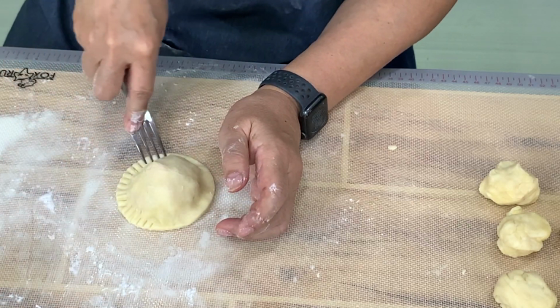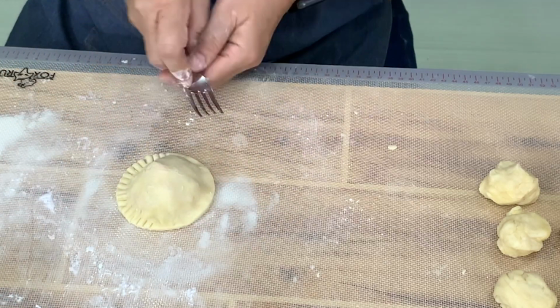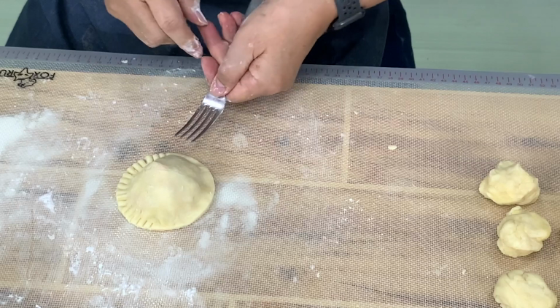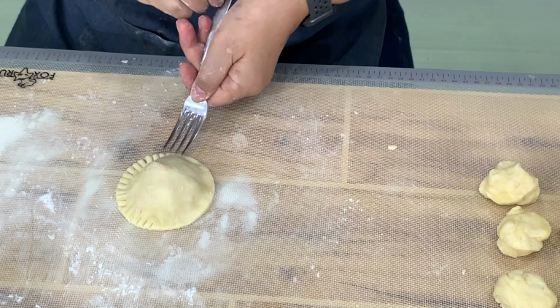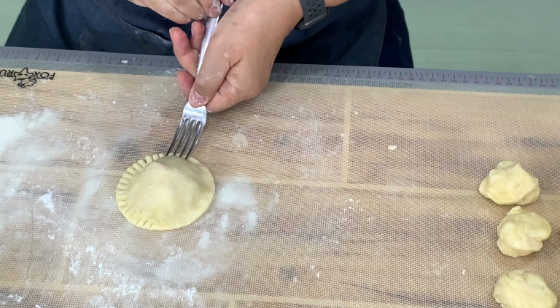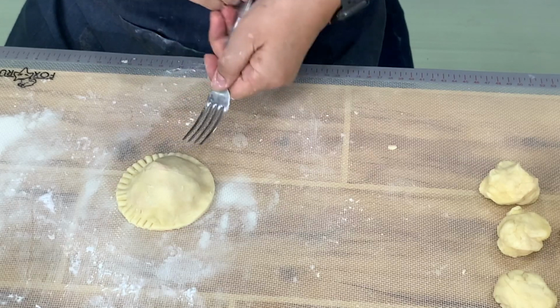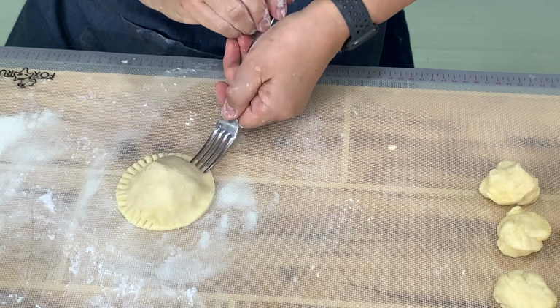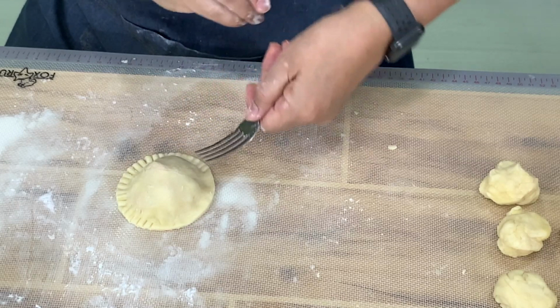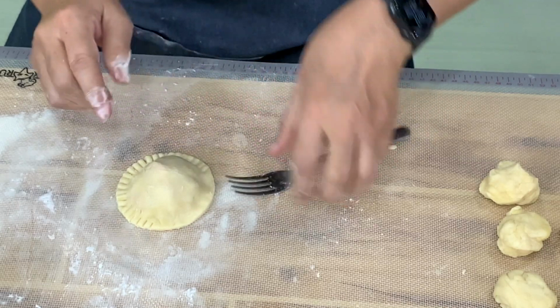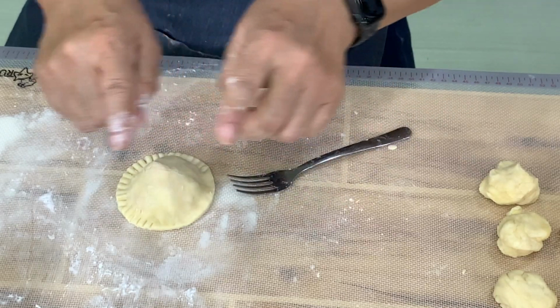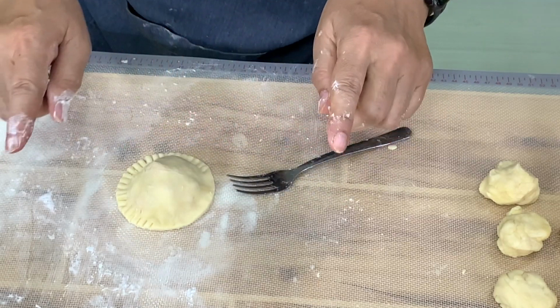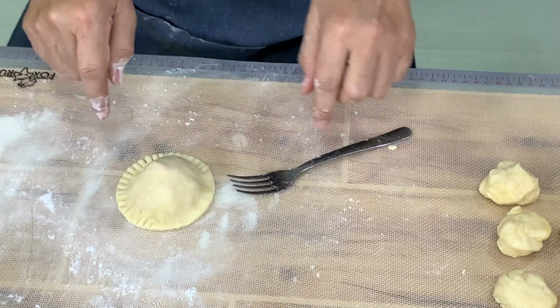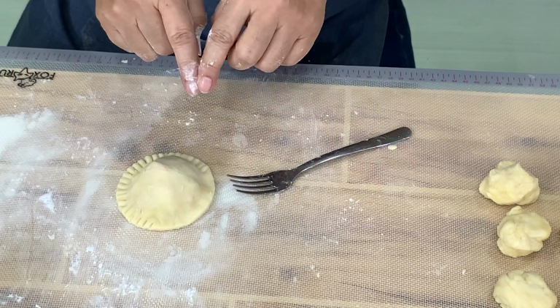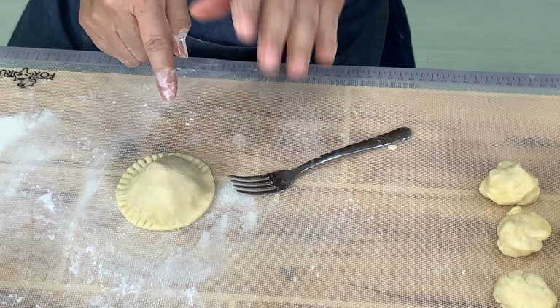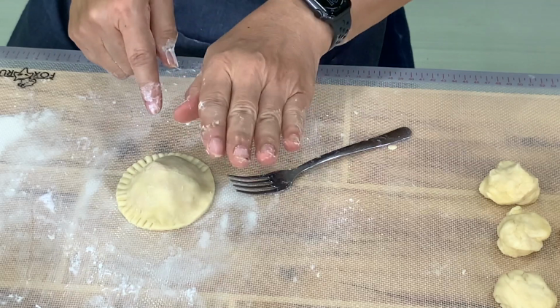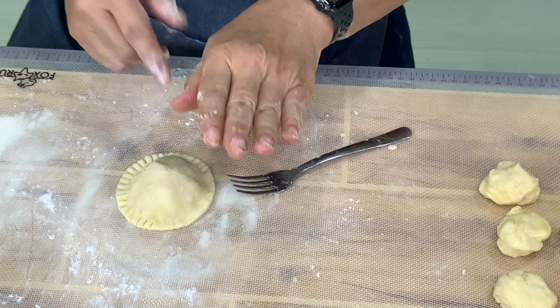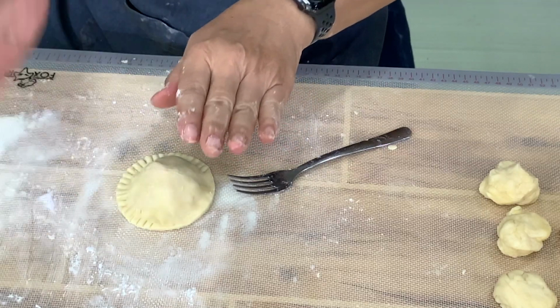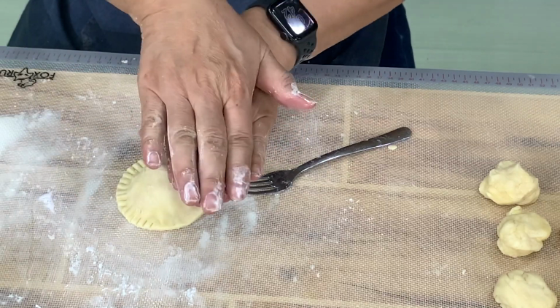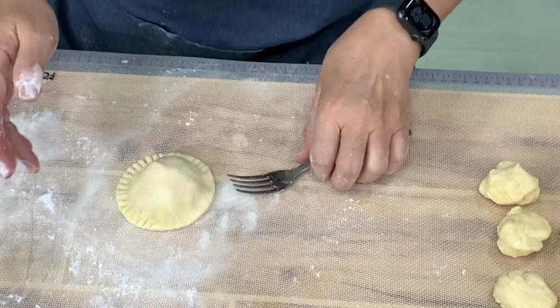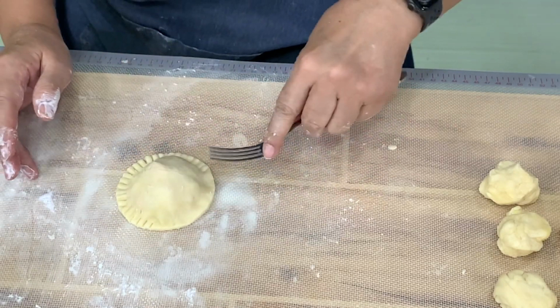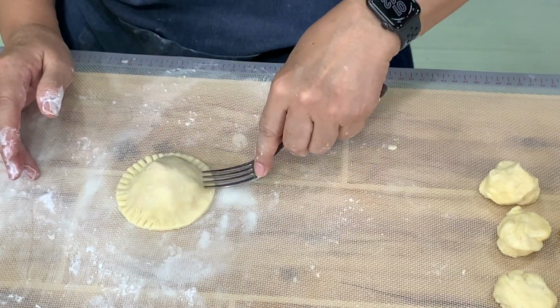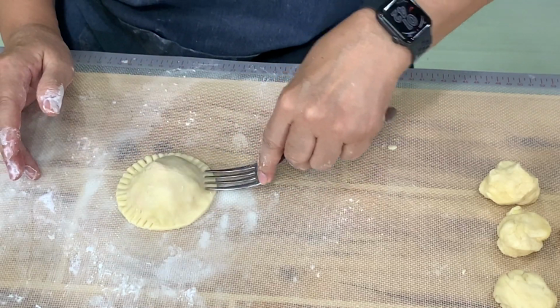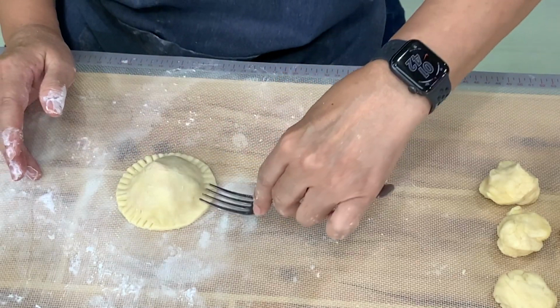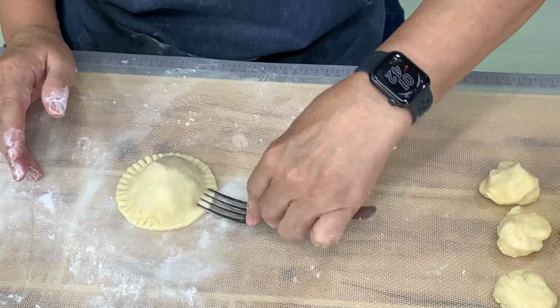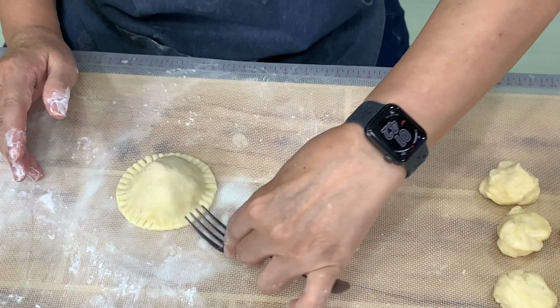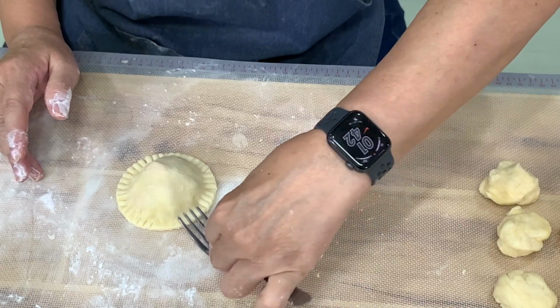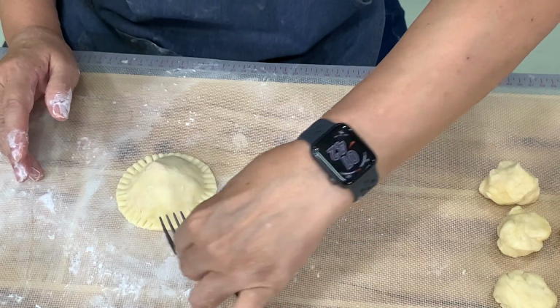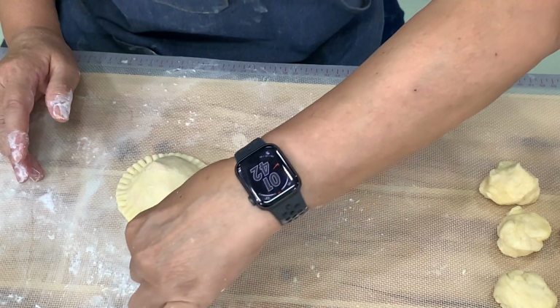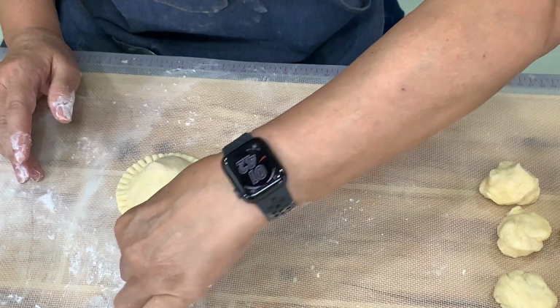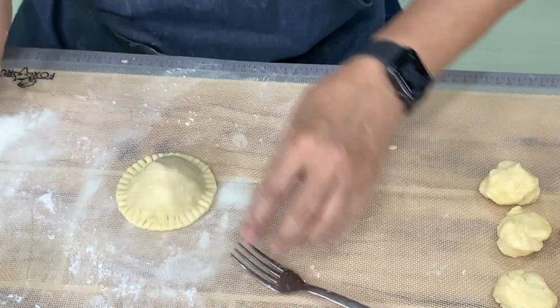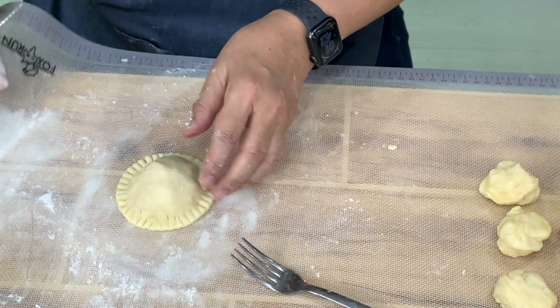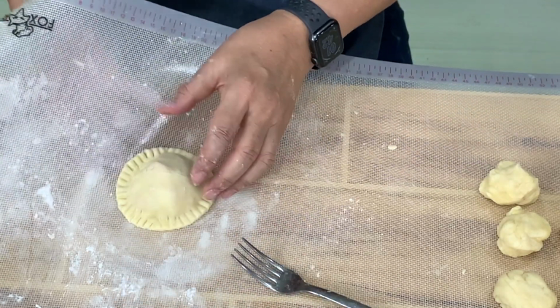You can also form this like an empanada, or you can form it into a rectangular shape, put the filling in, and then fold it over like a pocket. You can also do that. But for today, this is what we're going to make.